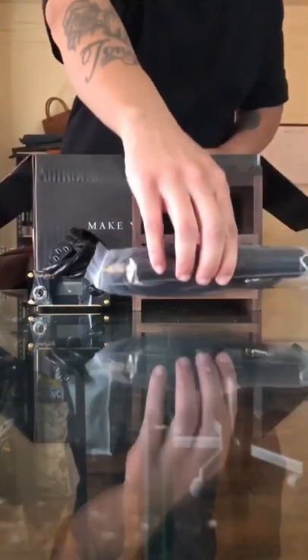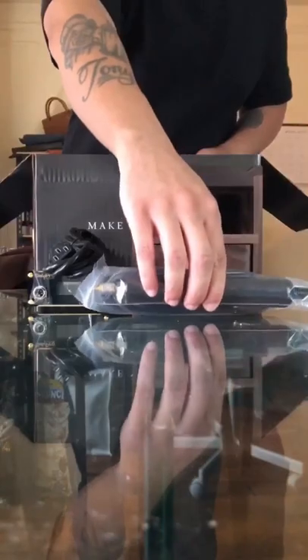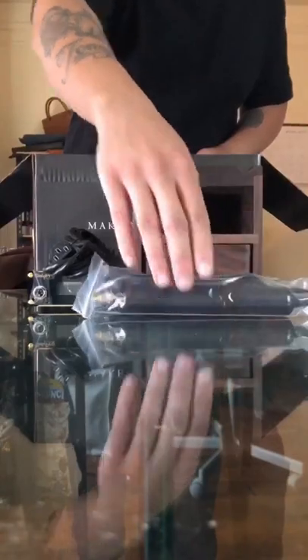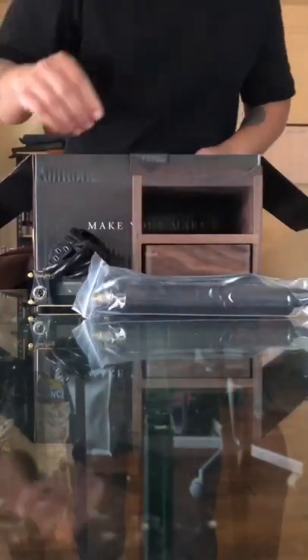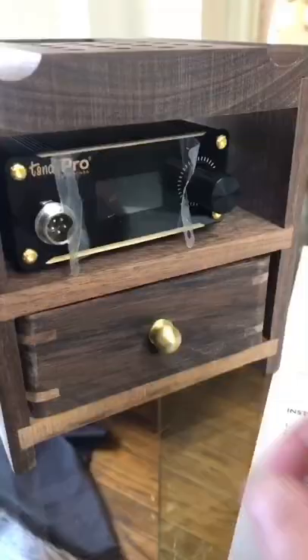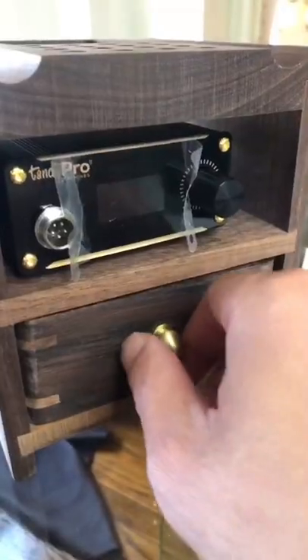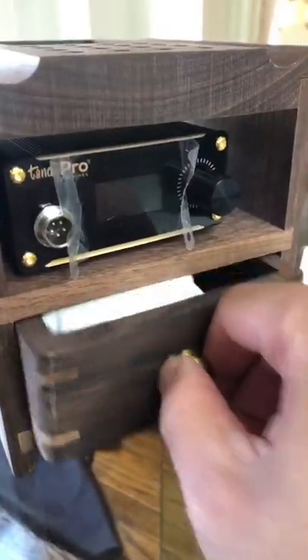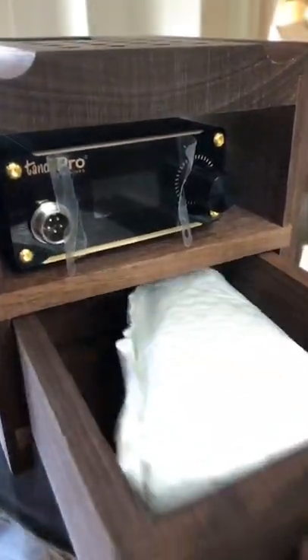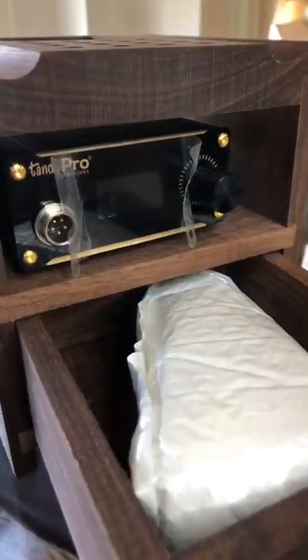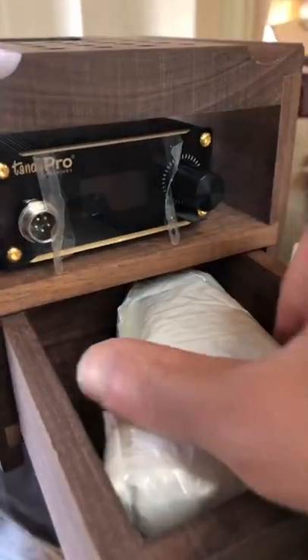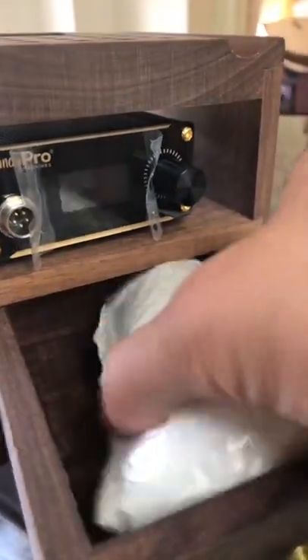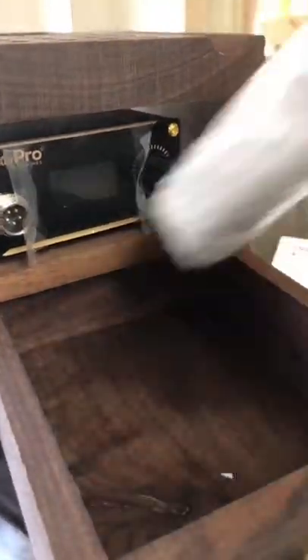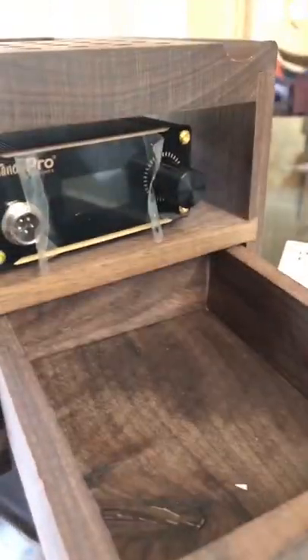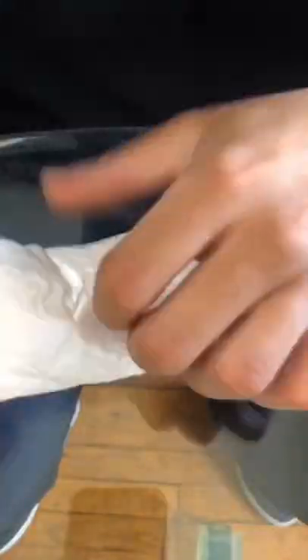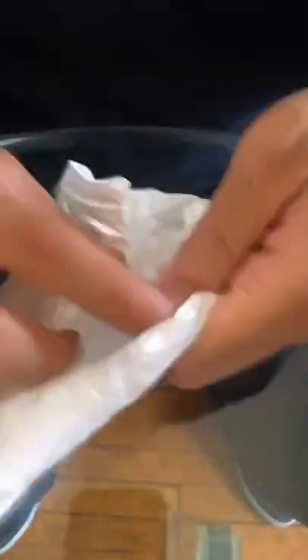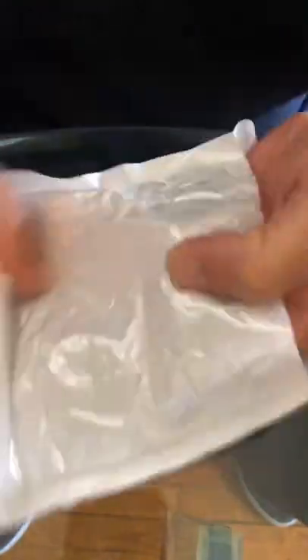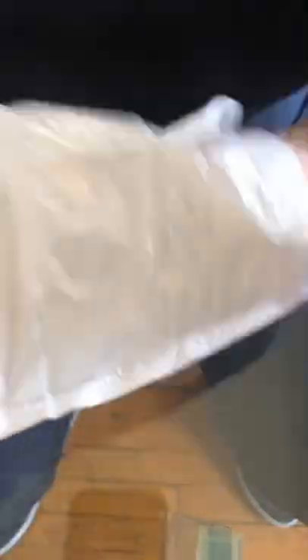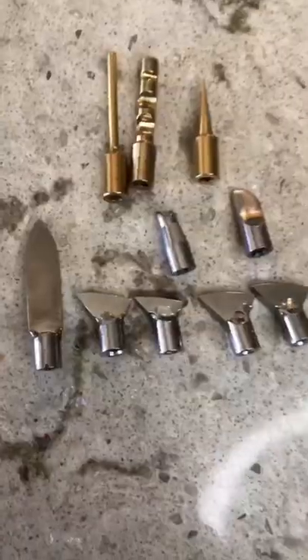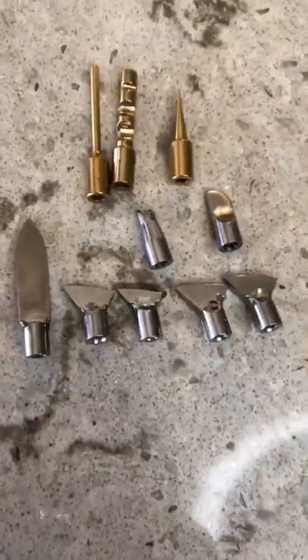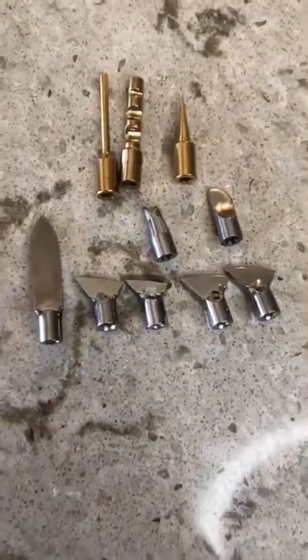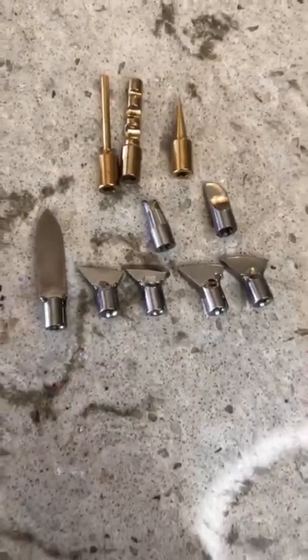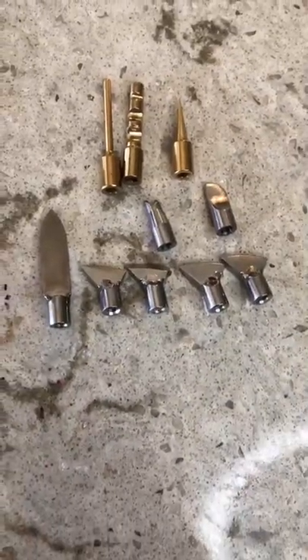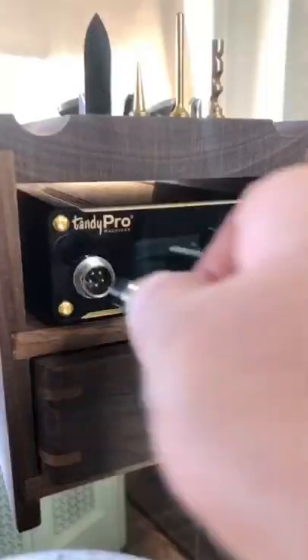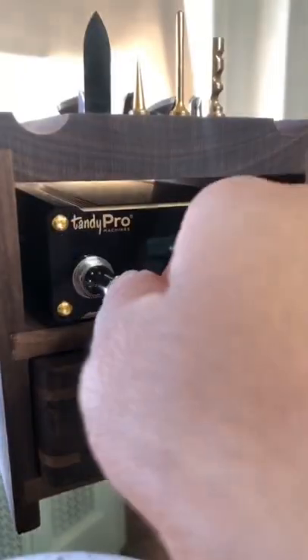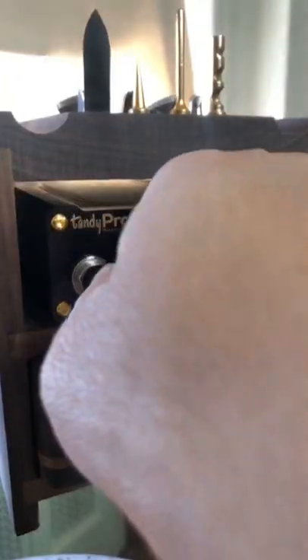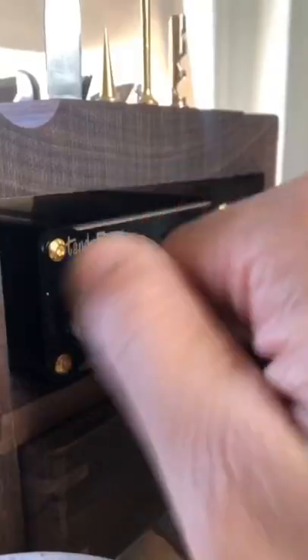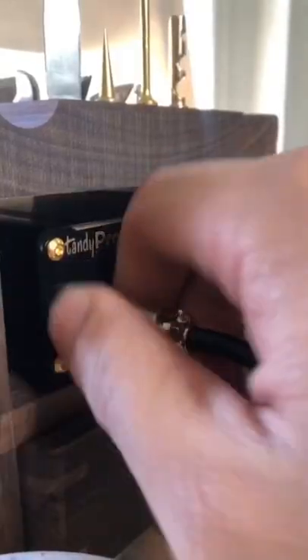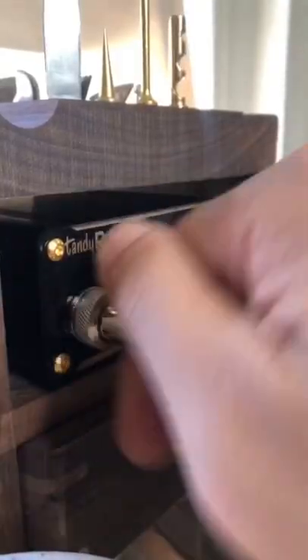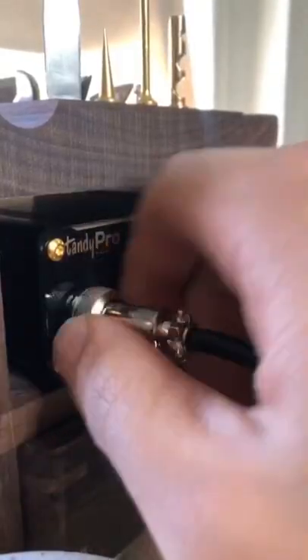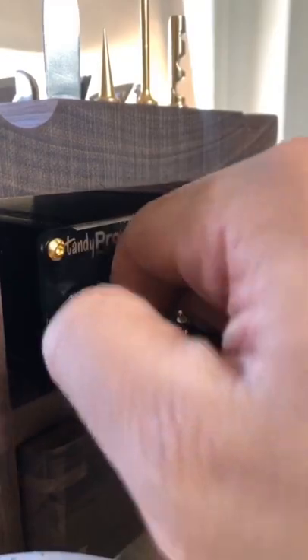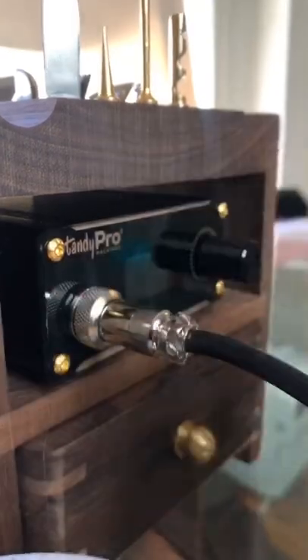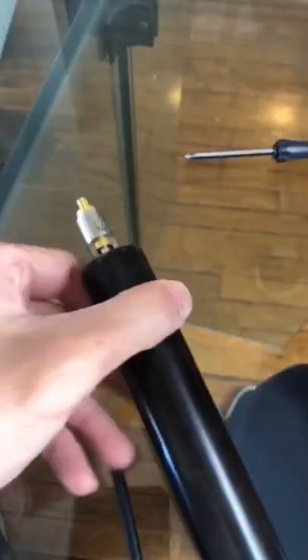This machine goes up to about 900 degrees. You can use it to finish off edges with edge paint or just serum in general, and you can crease your leather. Comes with 10 tips that you need to make all the goodness of your leather happen.